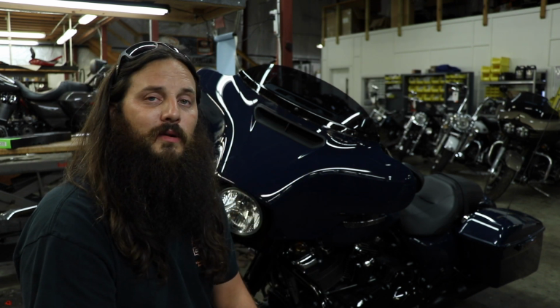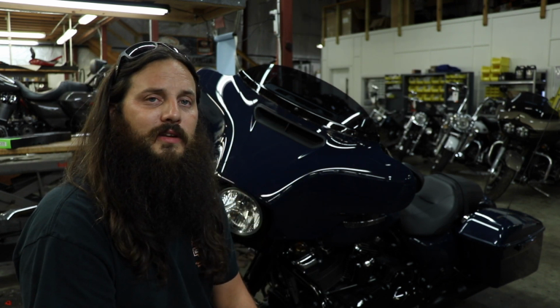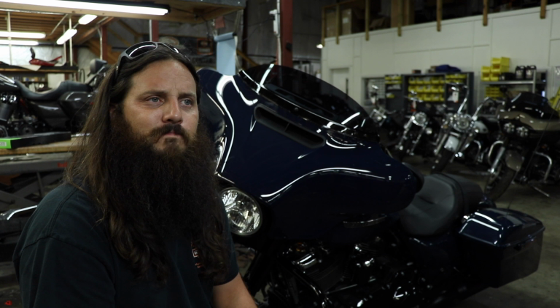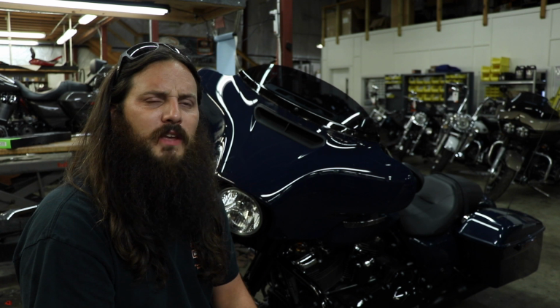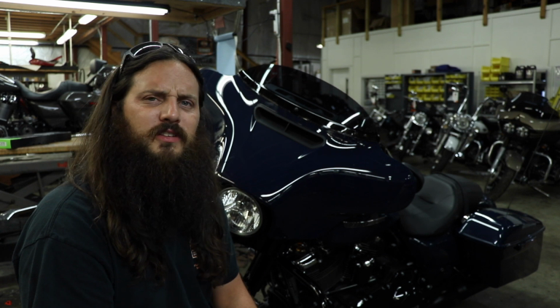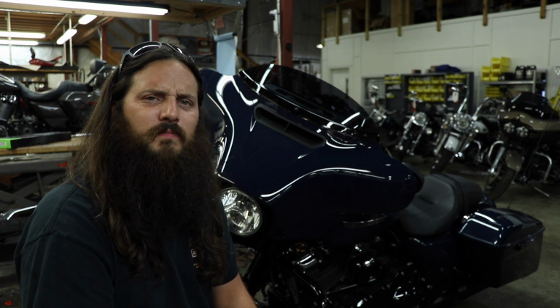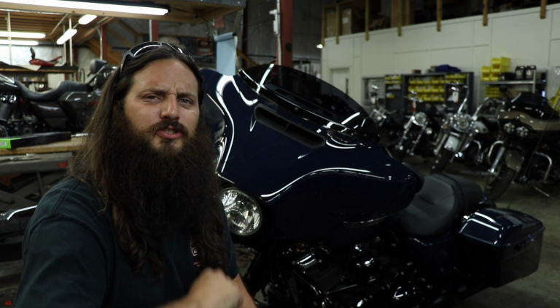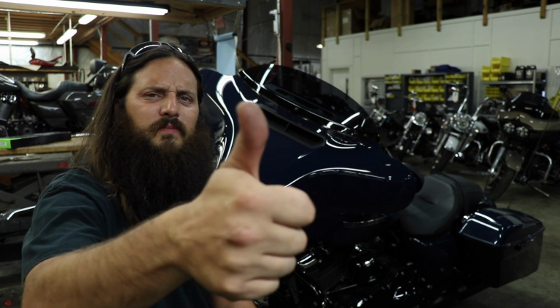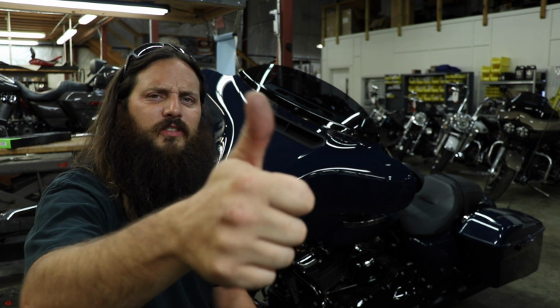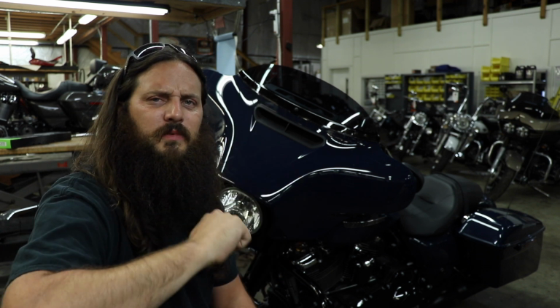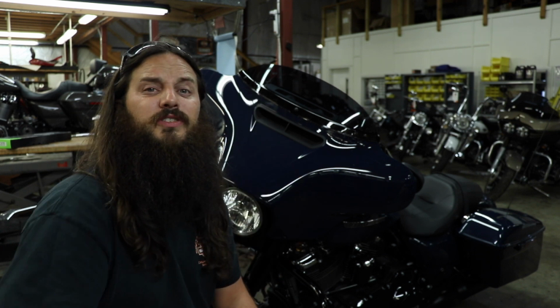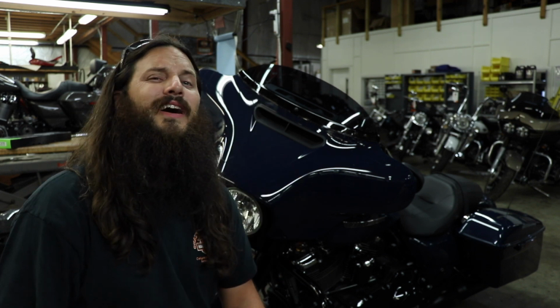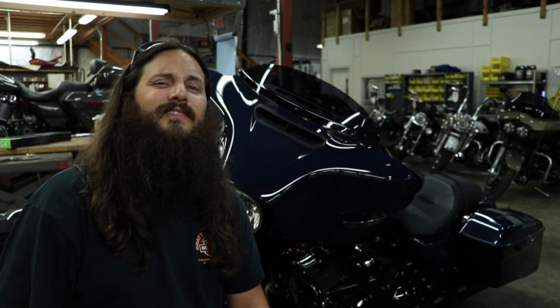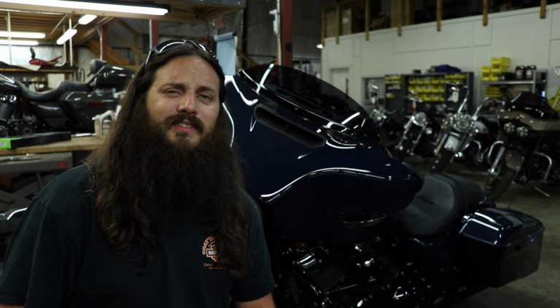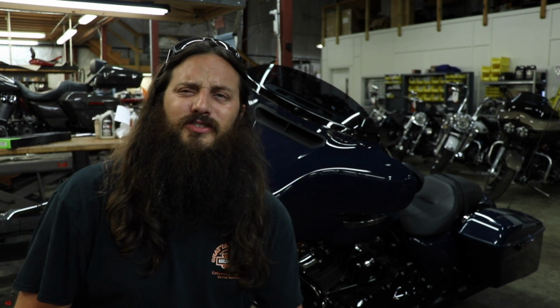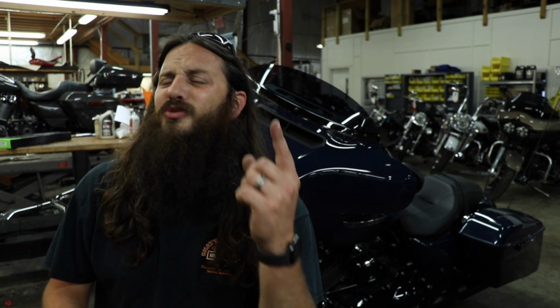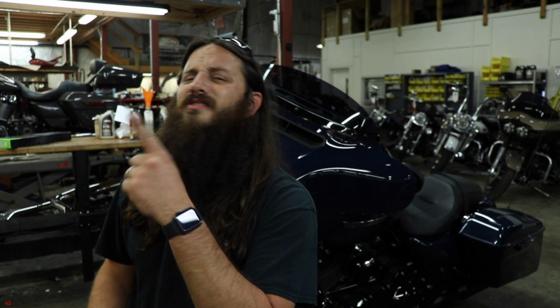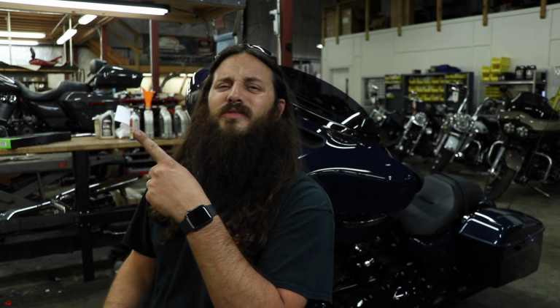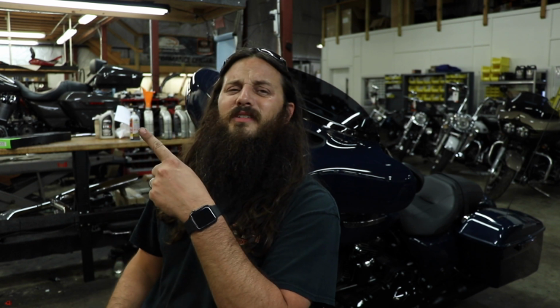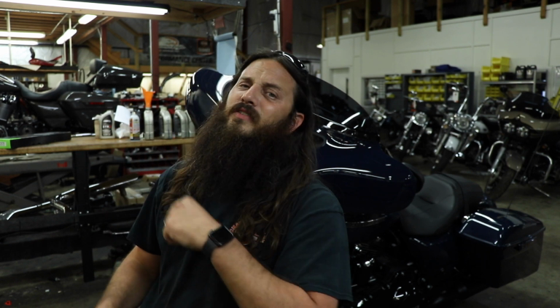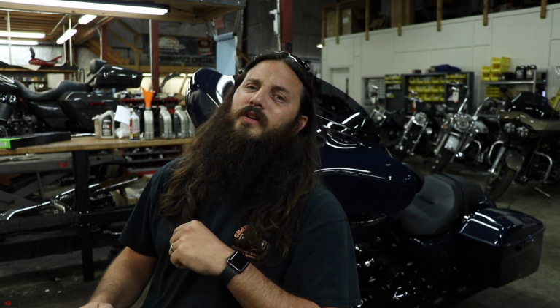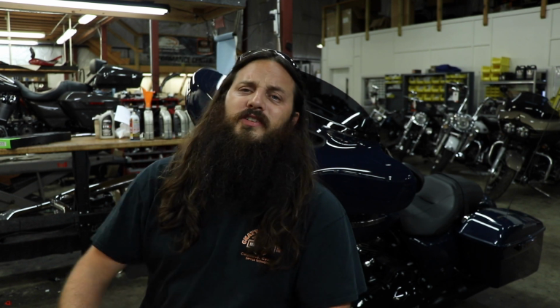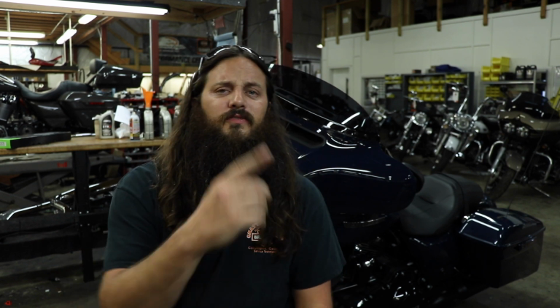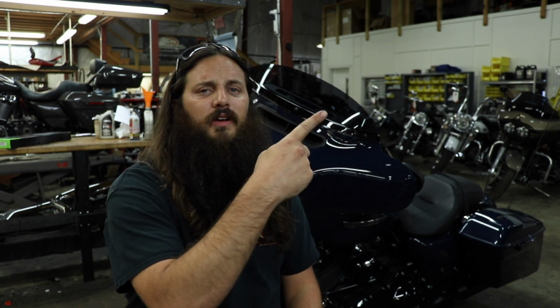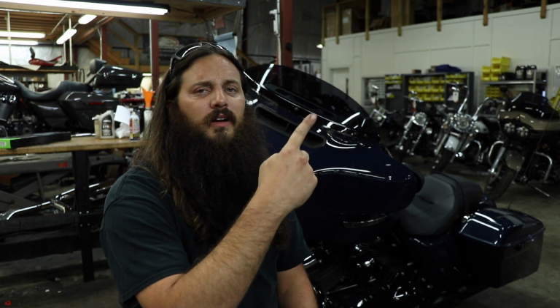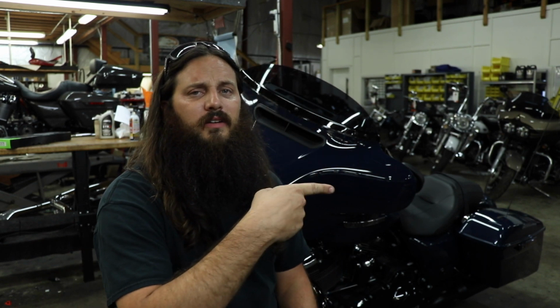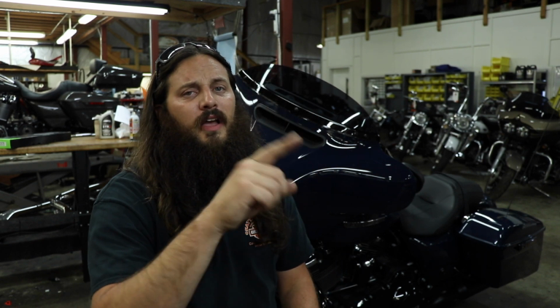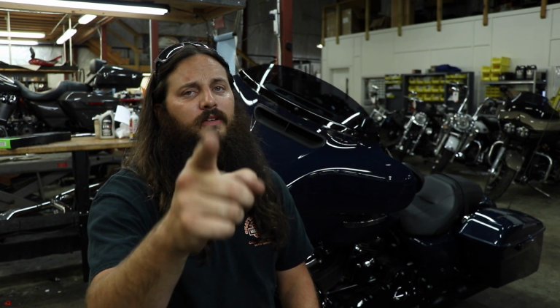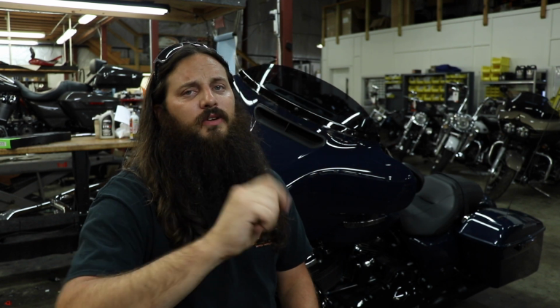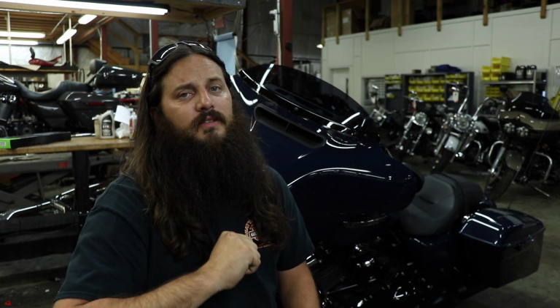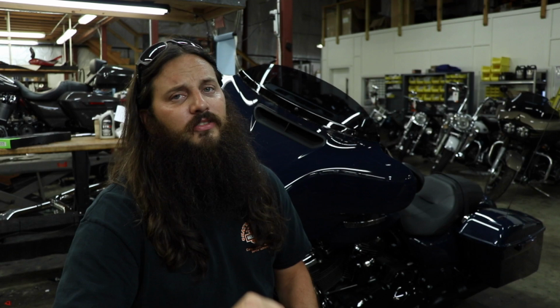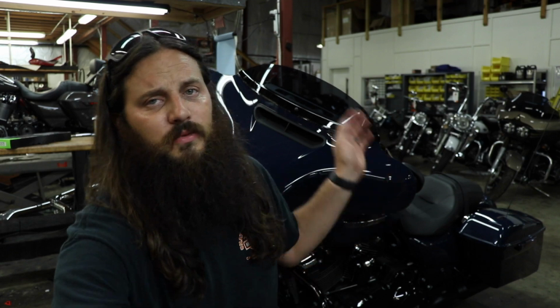Anyway guys, if you liked this video make sure to give a big dirty thumbs up. If you want to see more content like this, make sure to hit the subscribe button. If you haven't quite got your fix, there's a video right here and here, and I'll catch you guys in the next one.